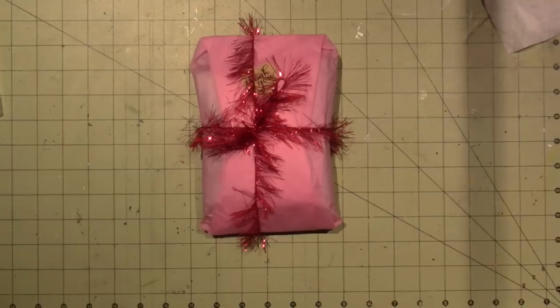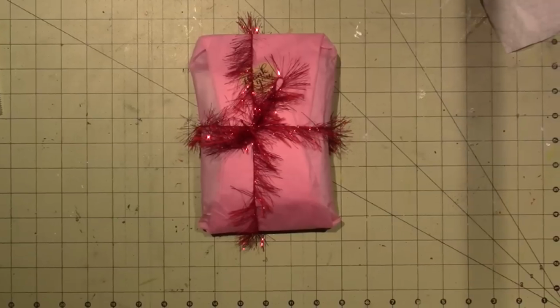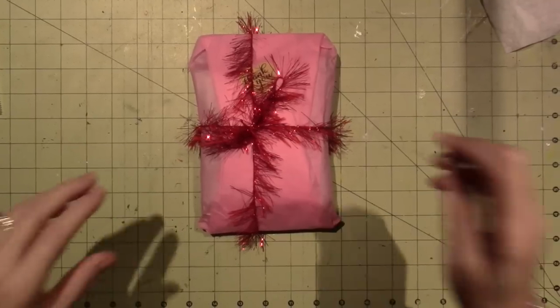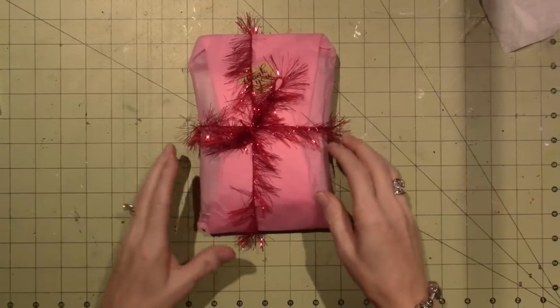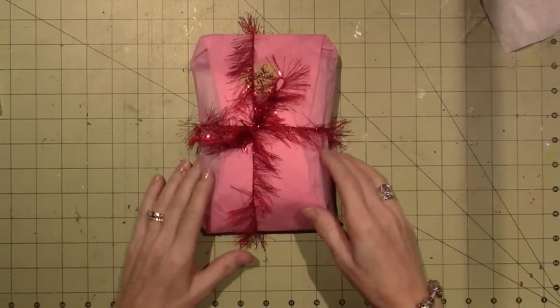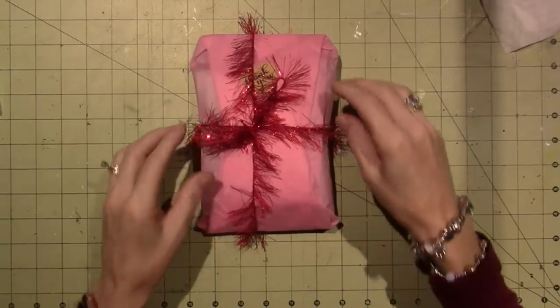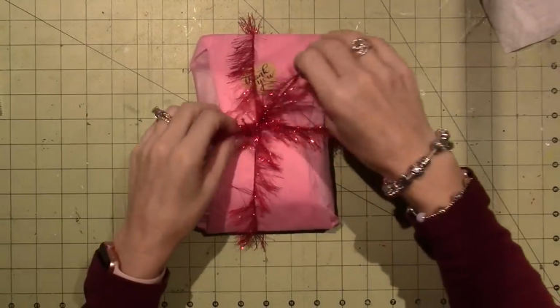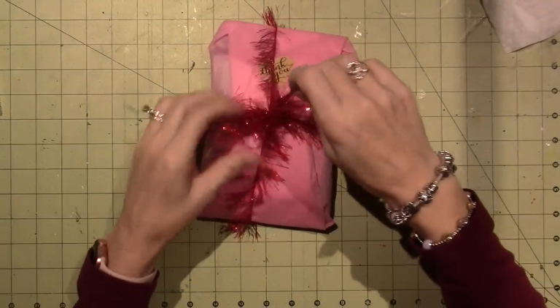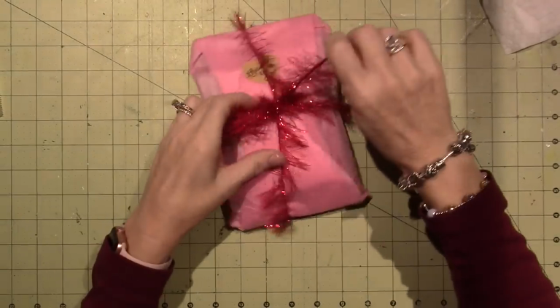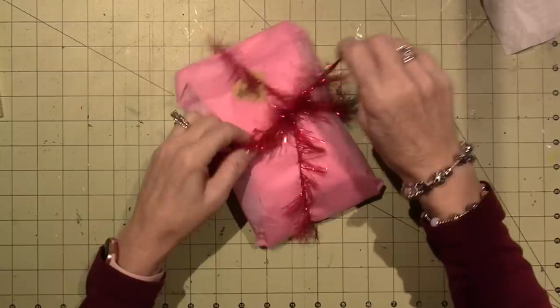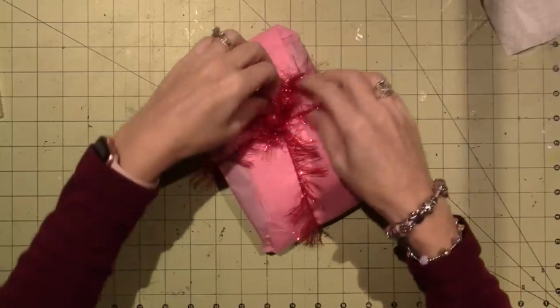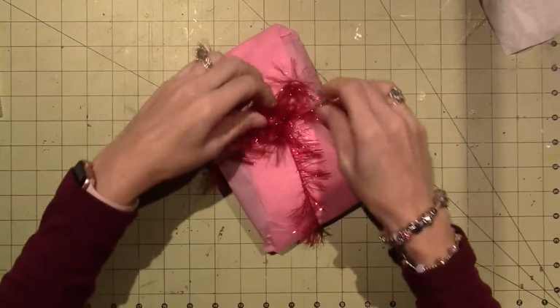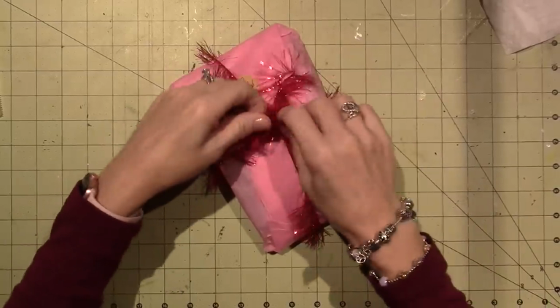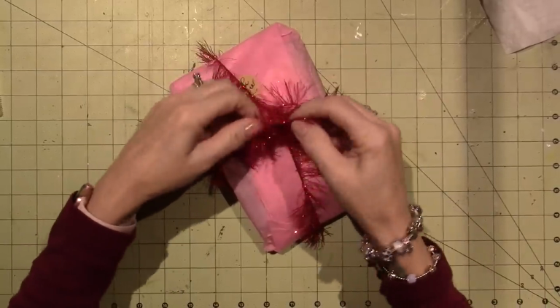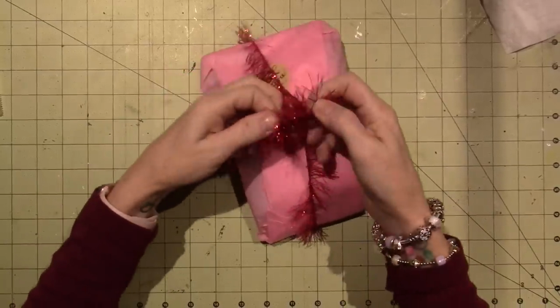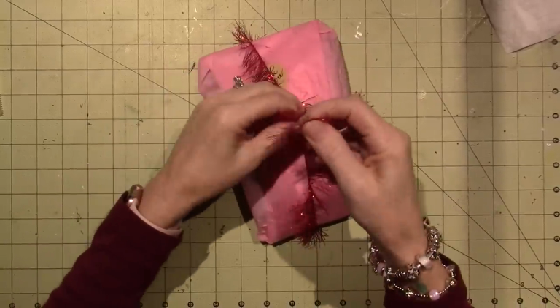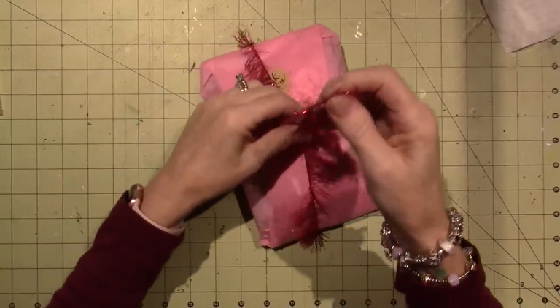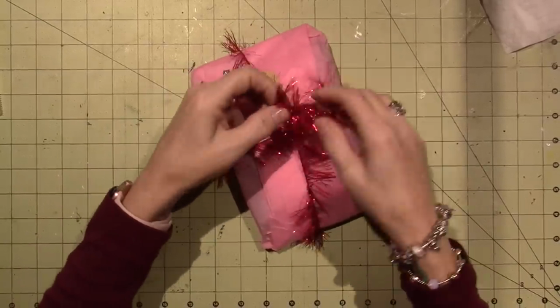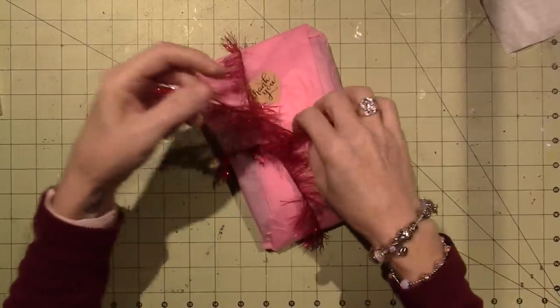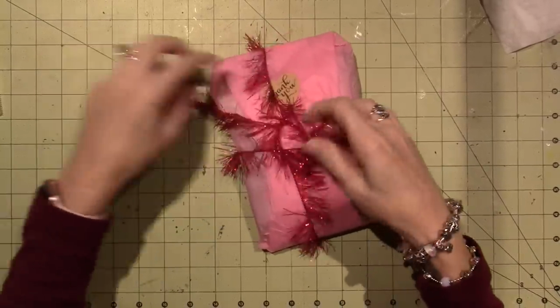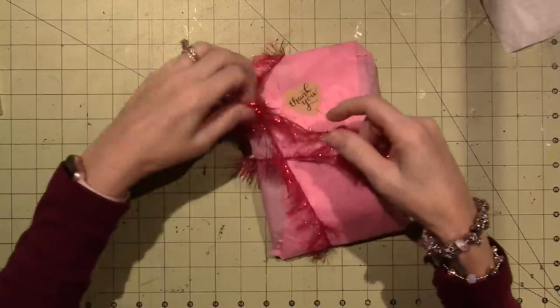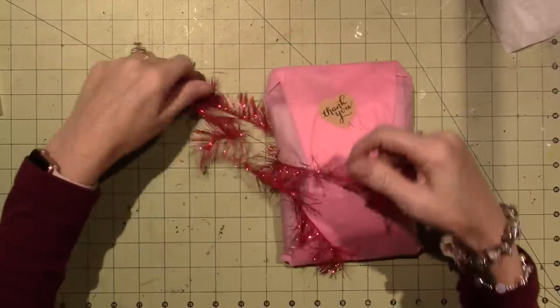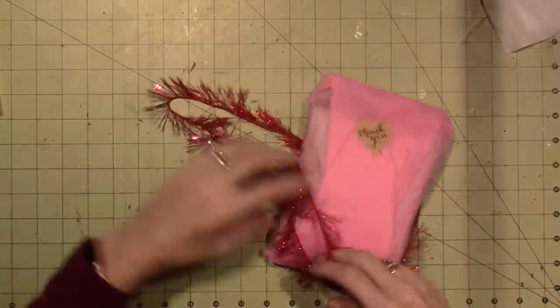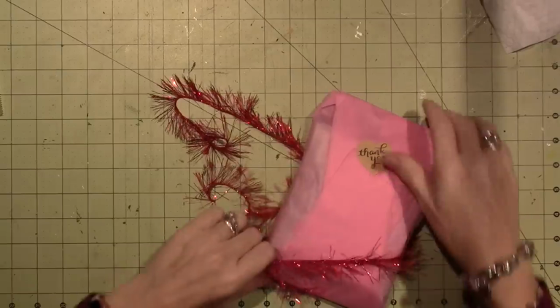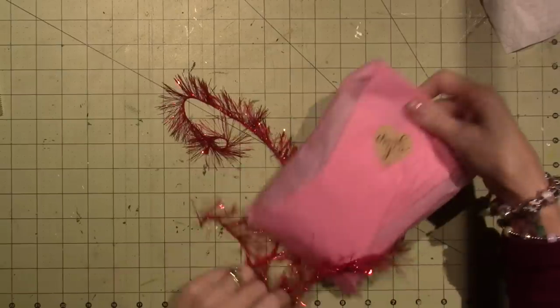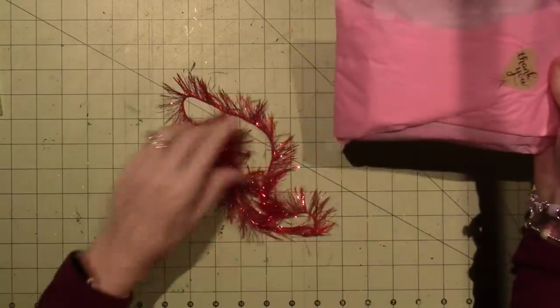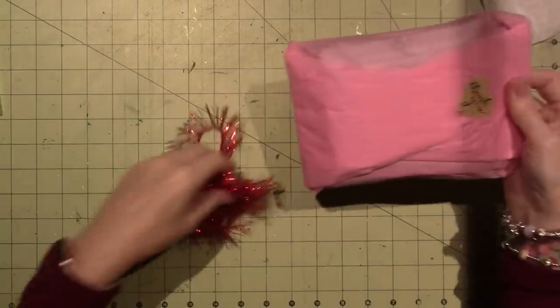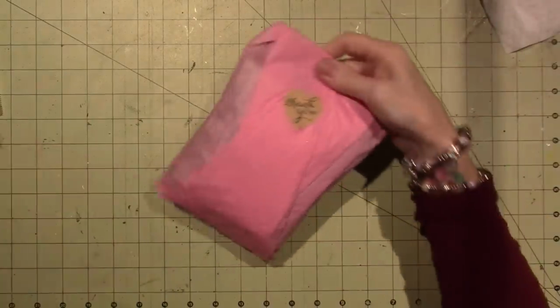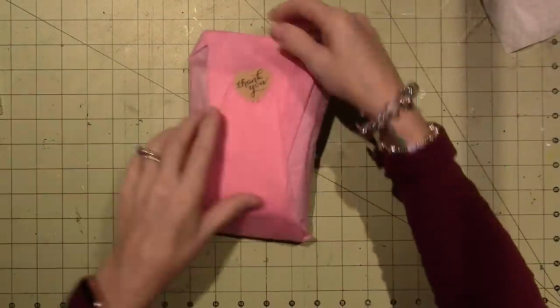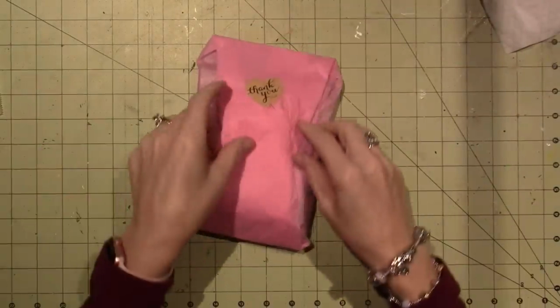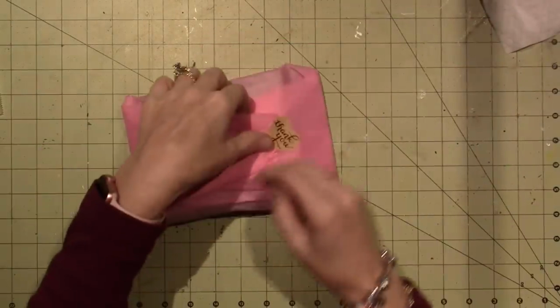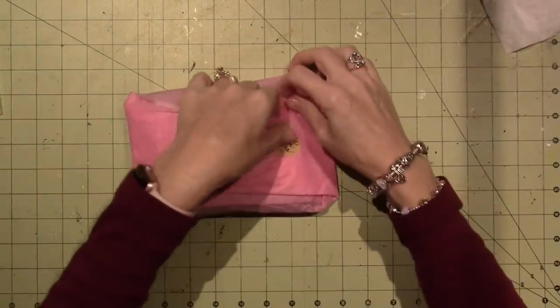Hello, it's Sarah and it's time to make some ATCs. This is my package from Lisa at Your ATC Store for the month of December and I want to see what's in here.